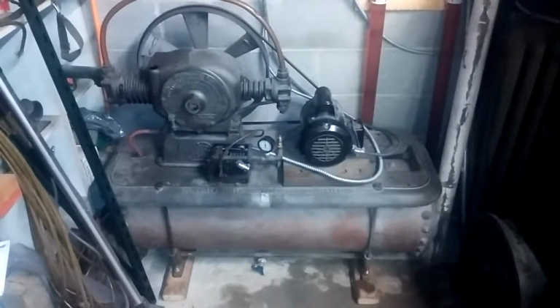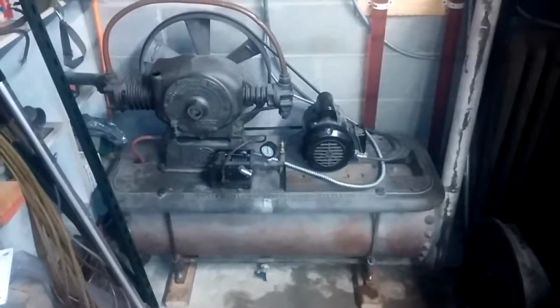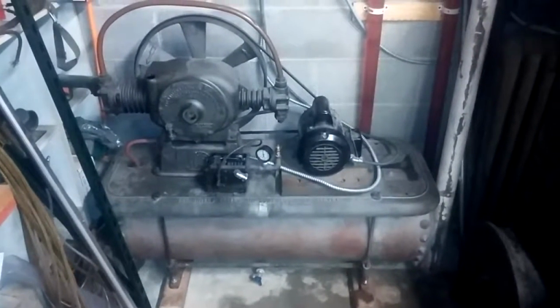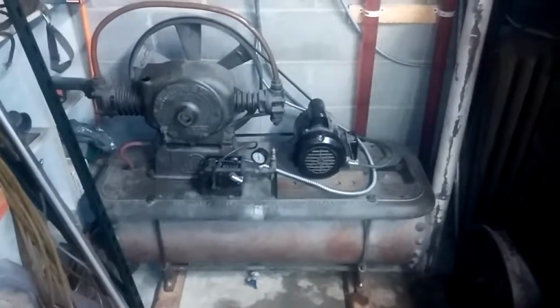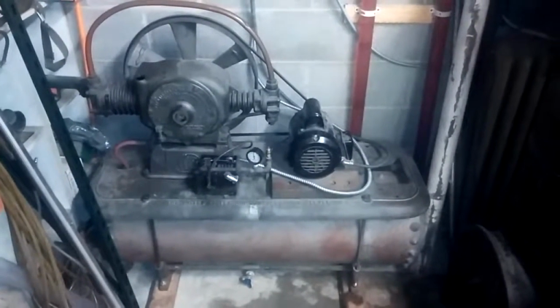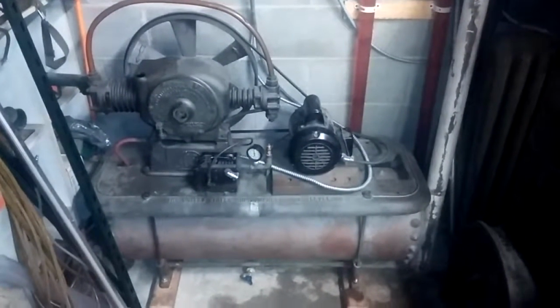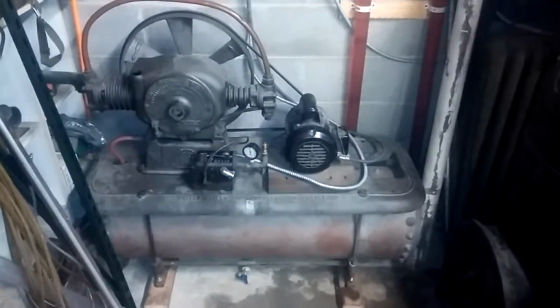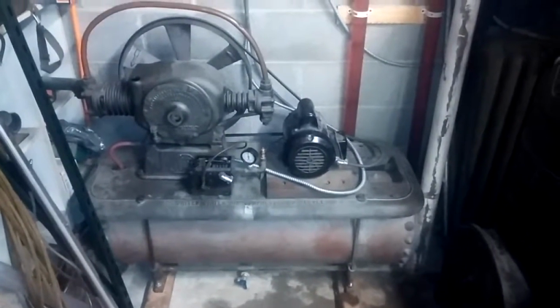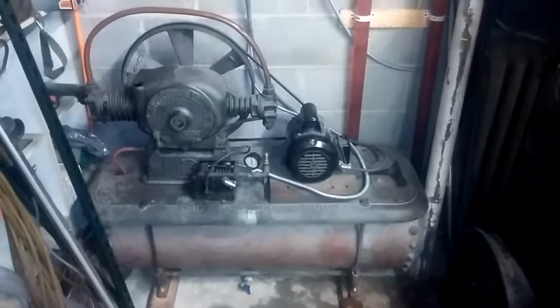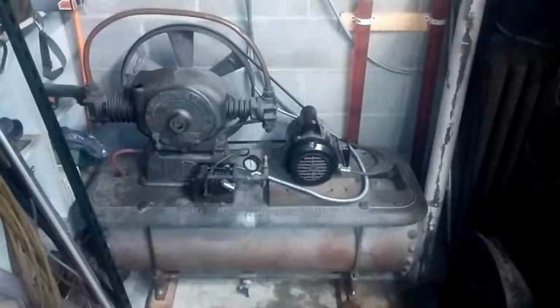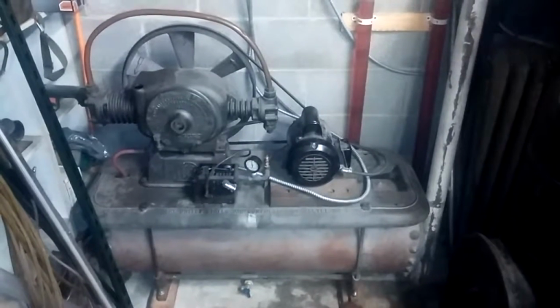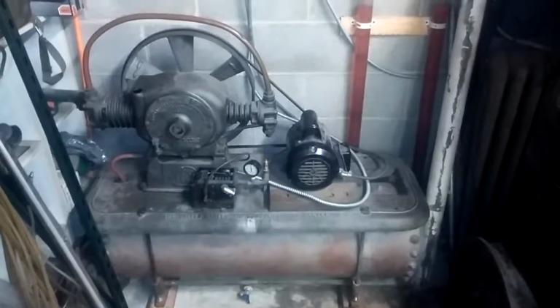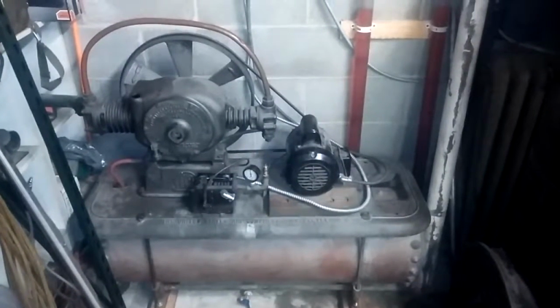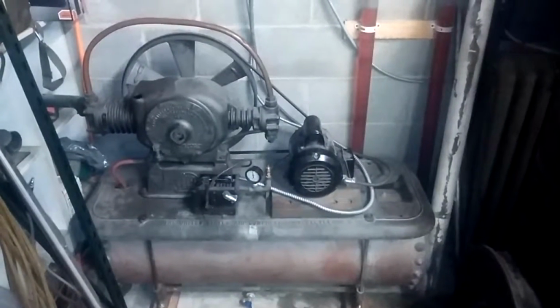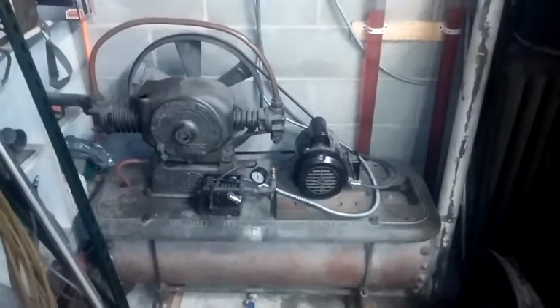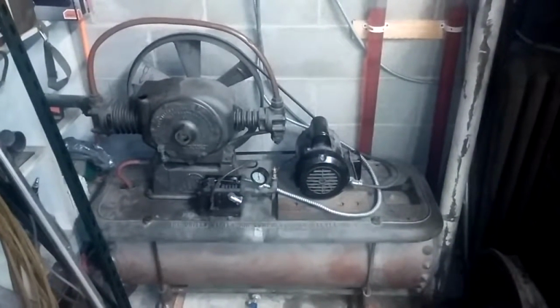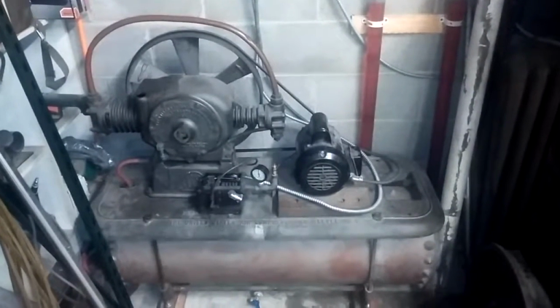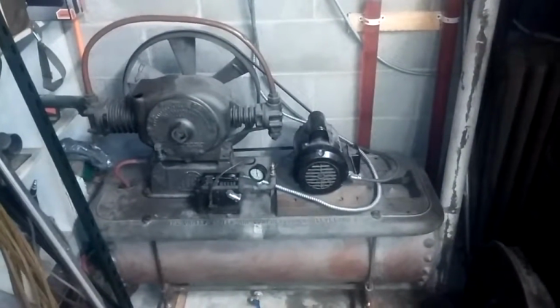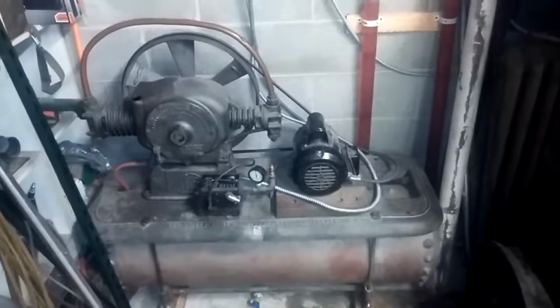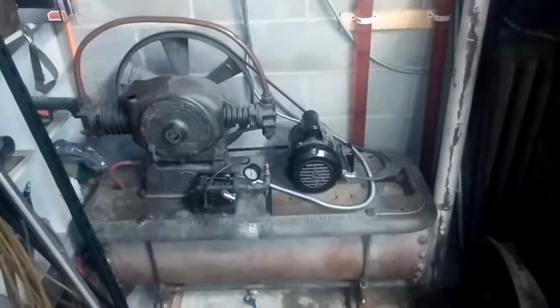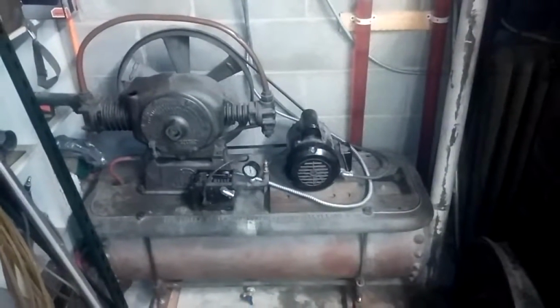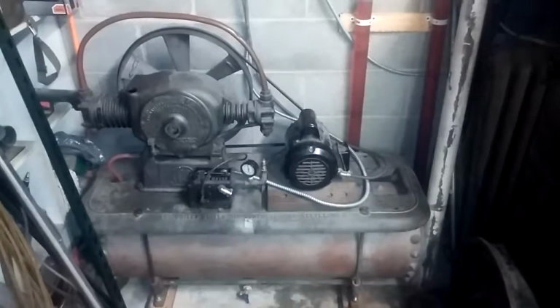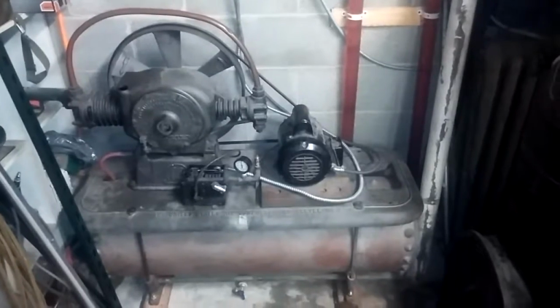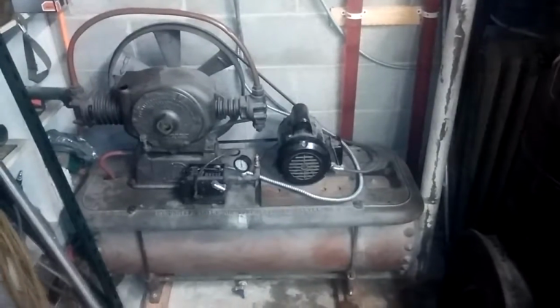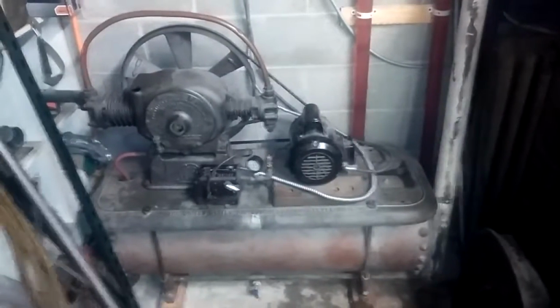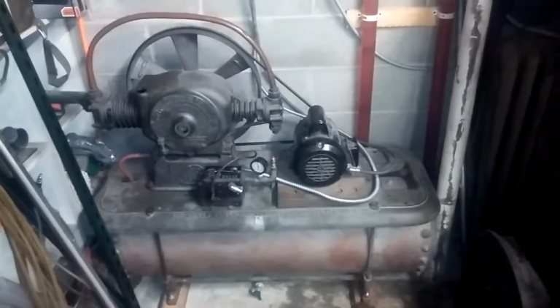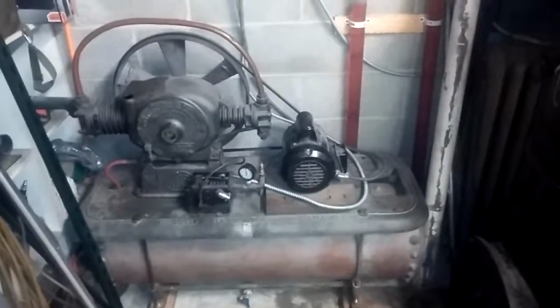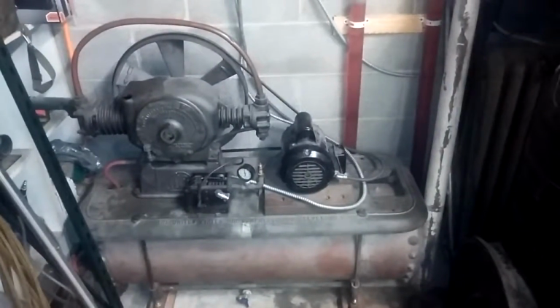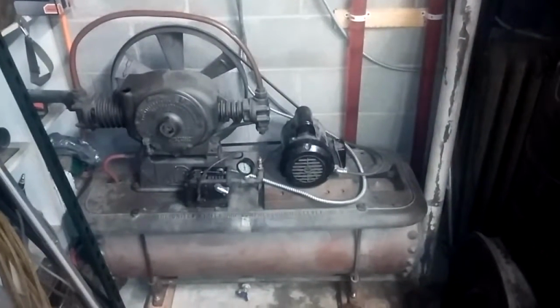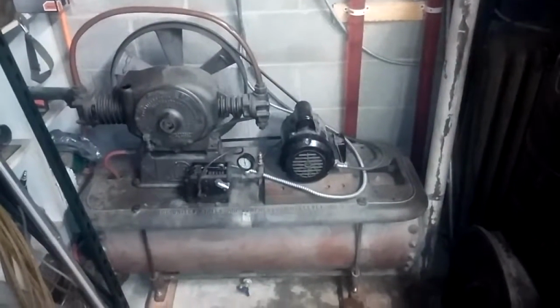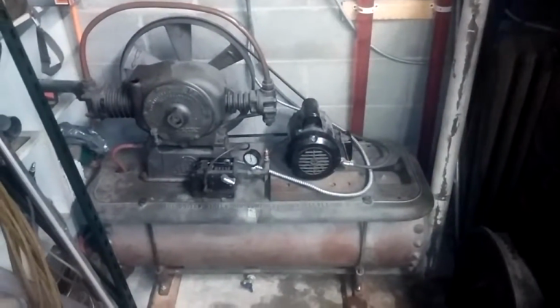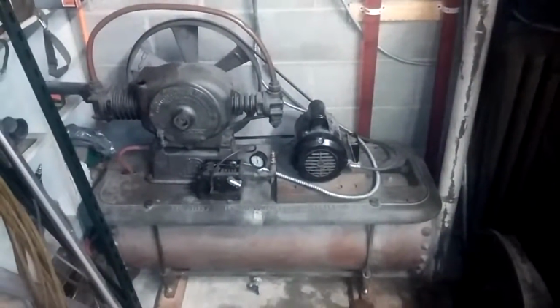I thought anybody who likes watching my other videos would get a kick out of my air compressor. I got this last year — I wanted a compressor and I wanted an old compressor, and you can see I got what I wanted.